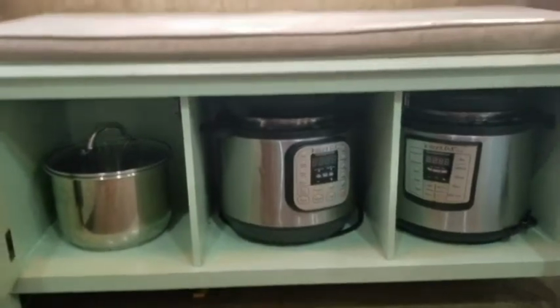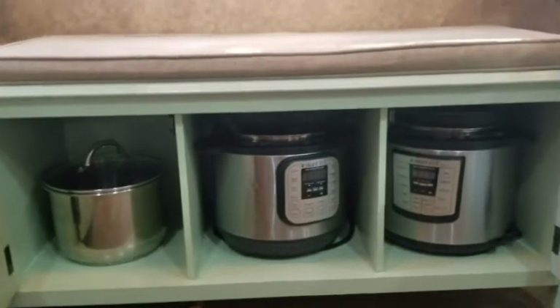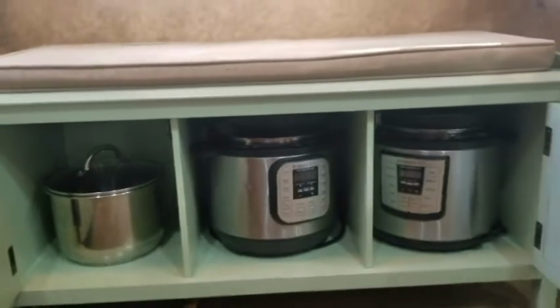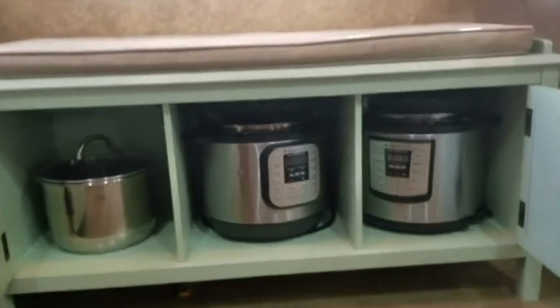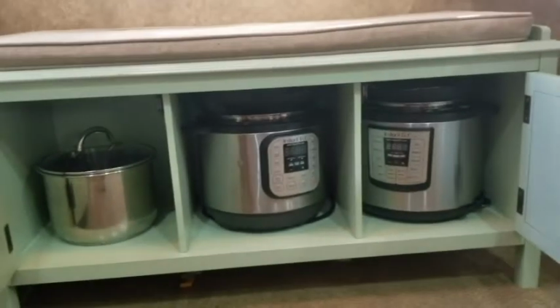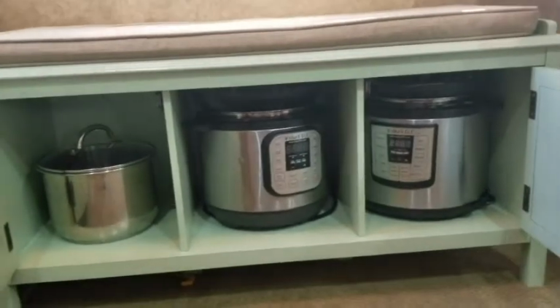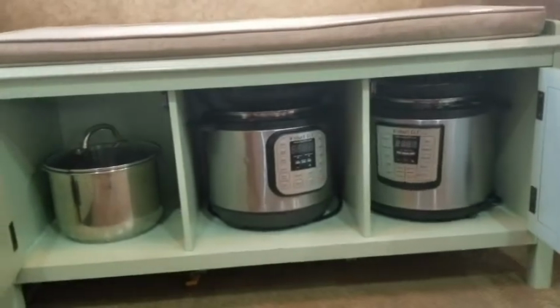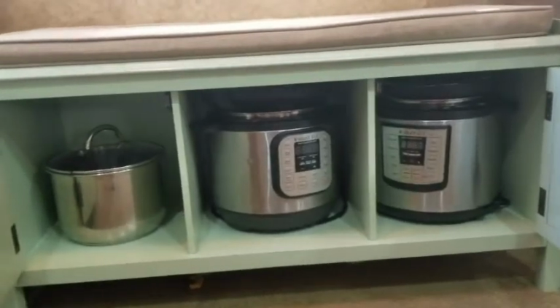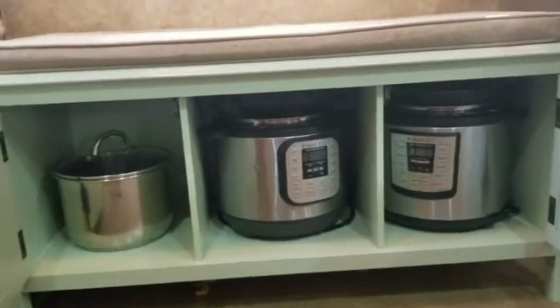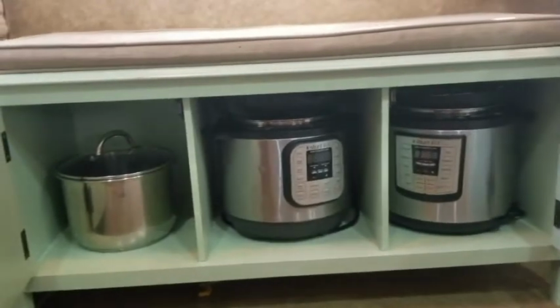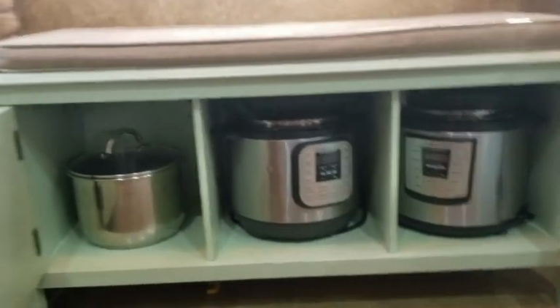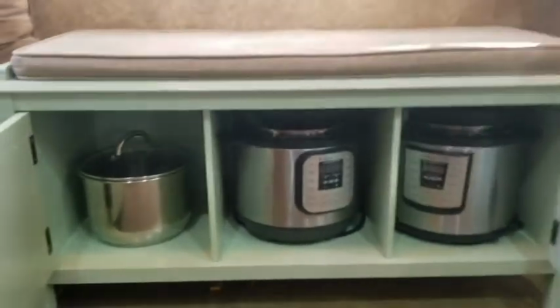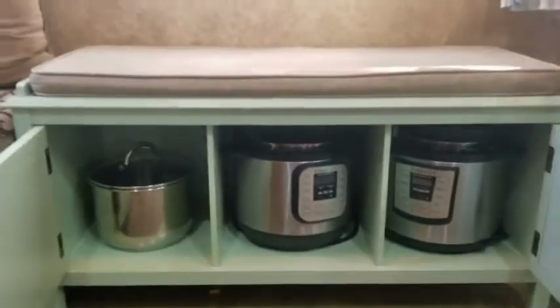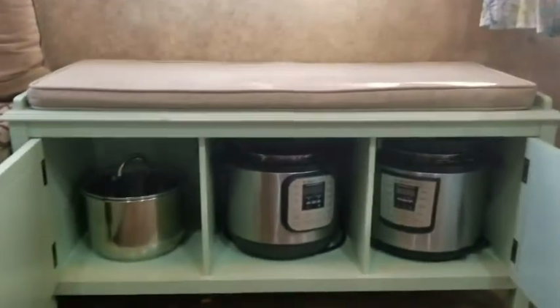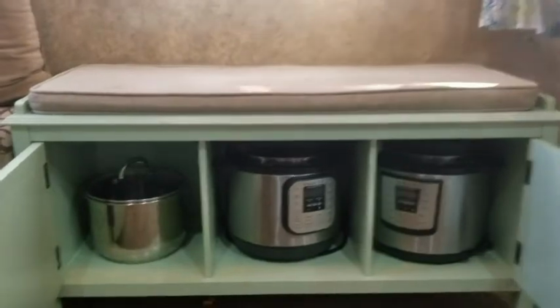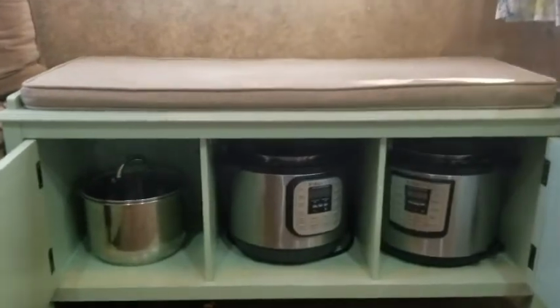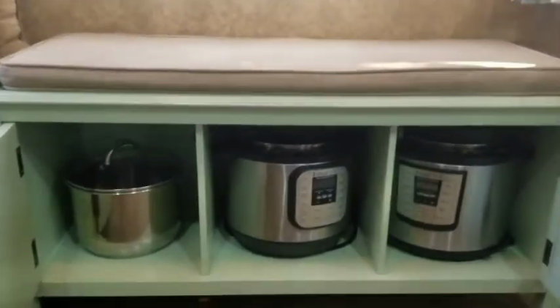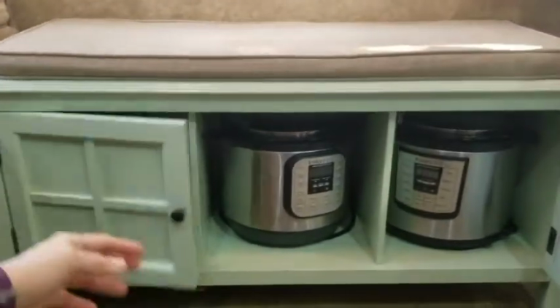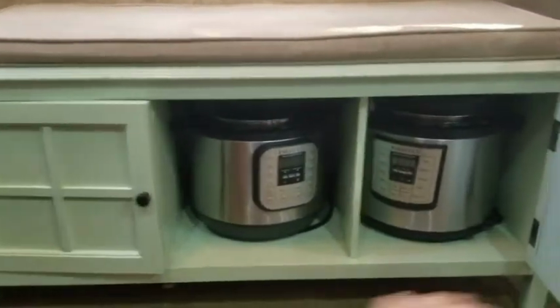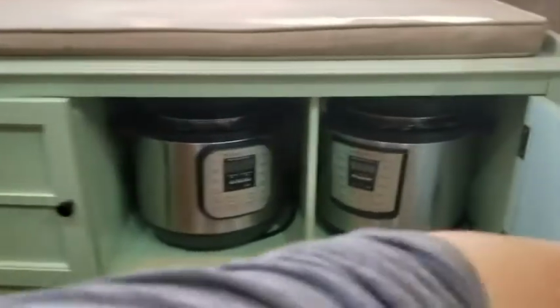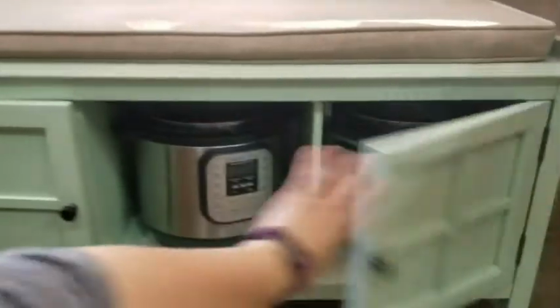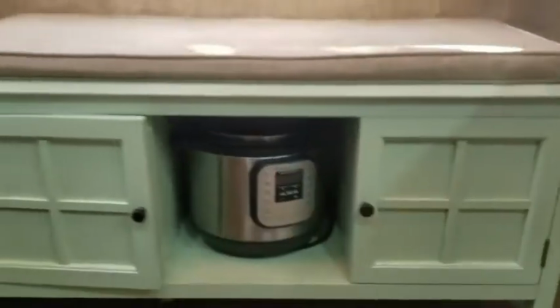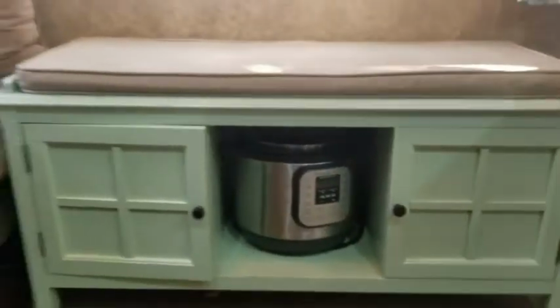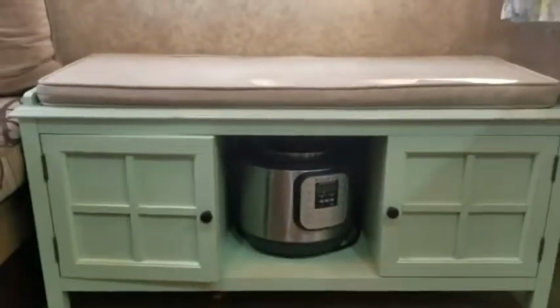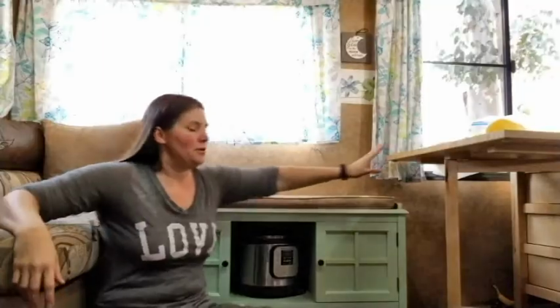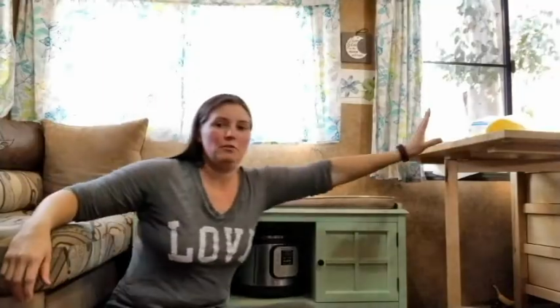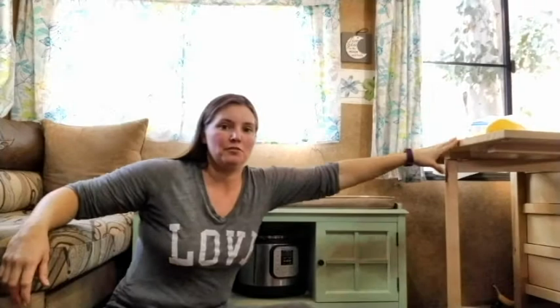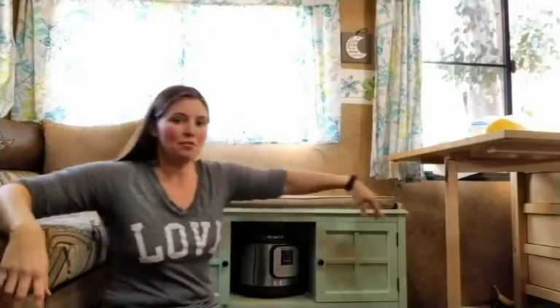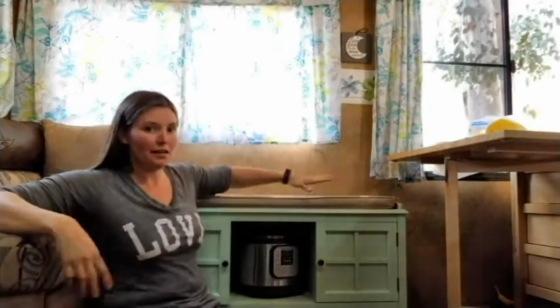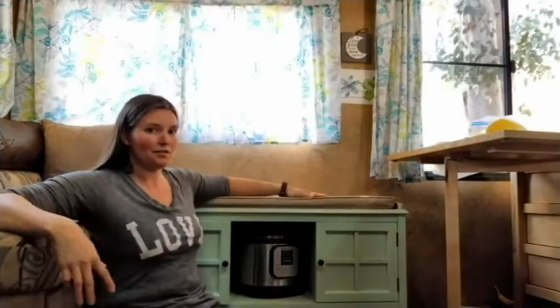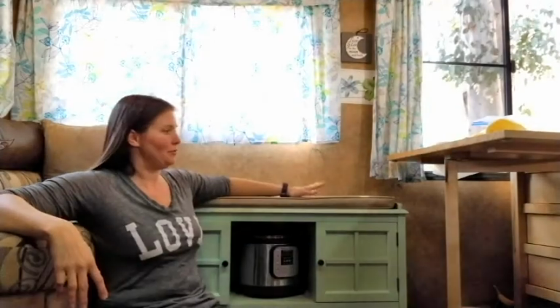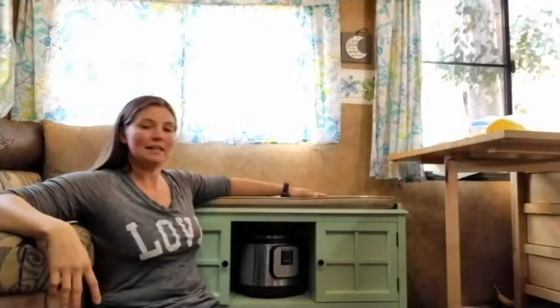If you had three, it would perfectly hold three instant pots. What kind of a bench could be better than that? It's perfect with our new table that we got so that we have more seating.